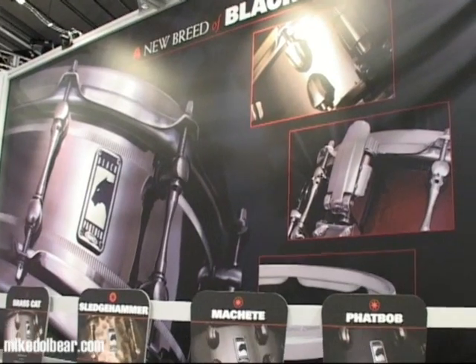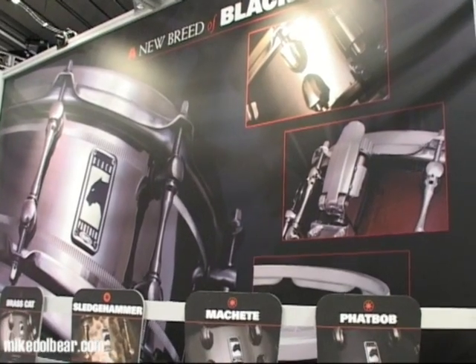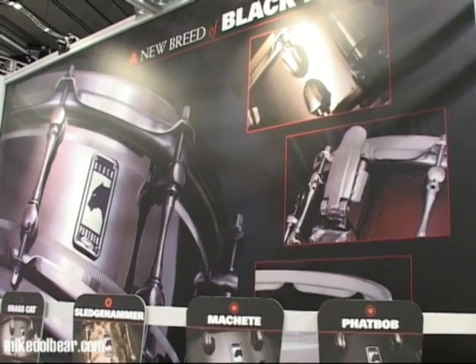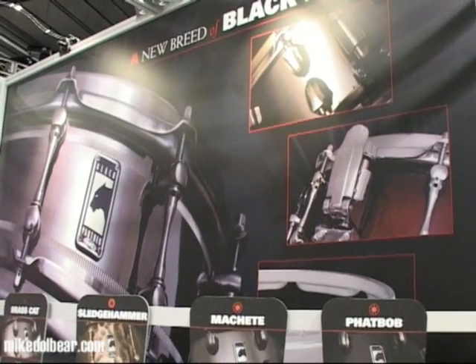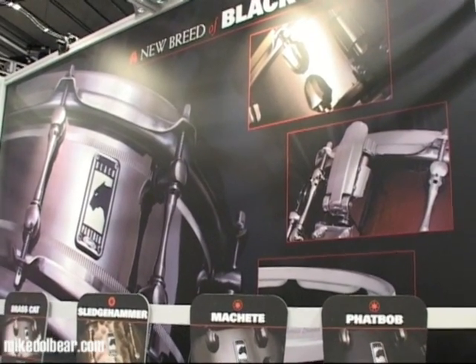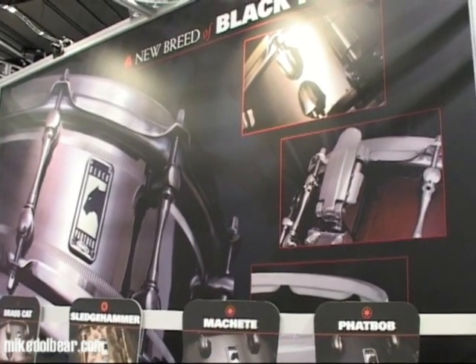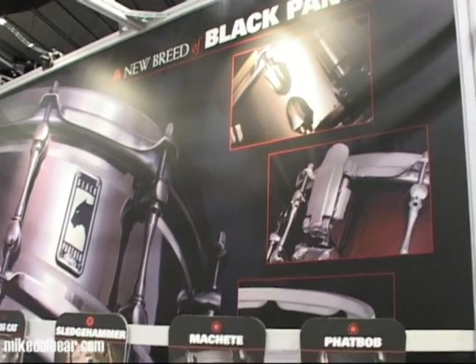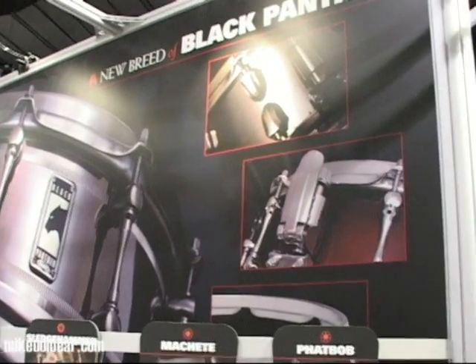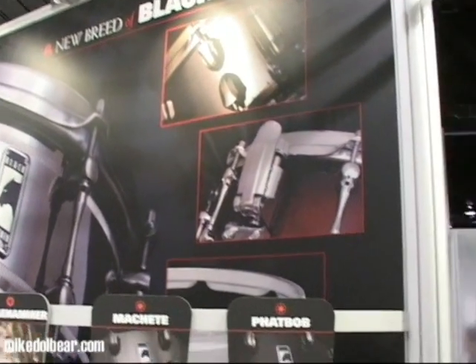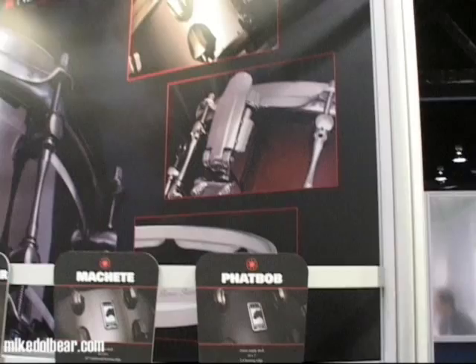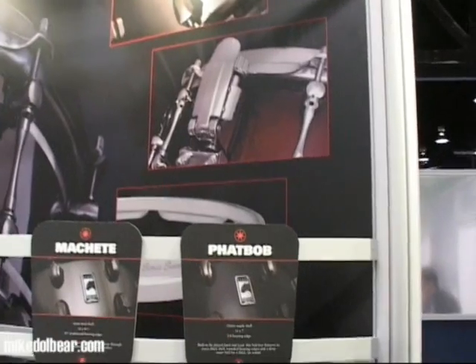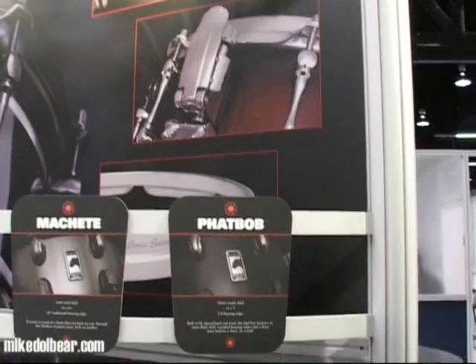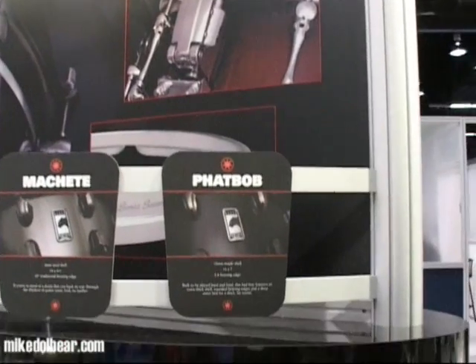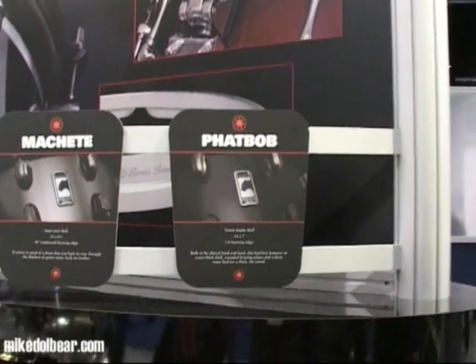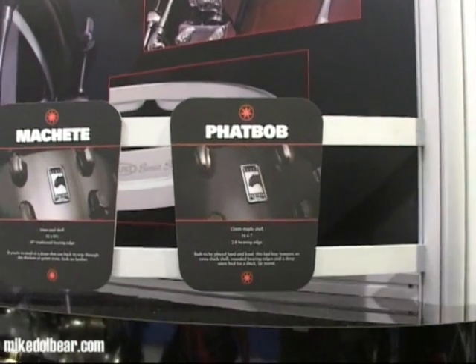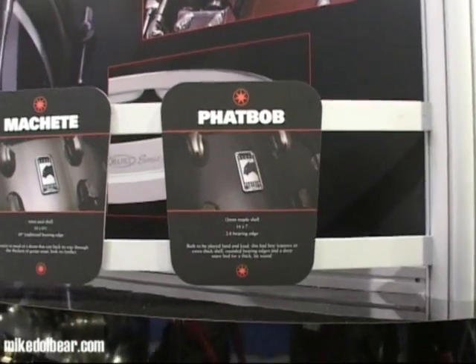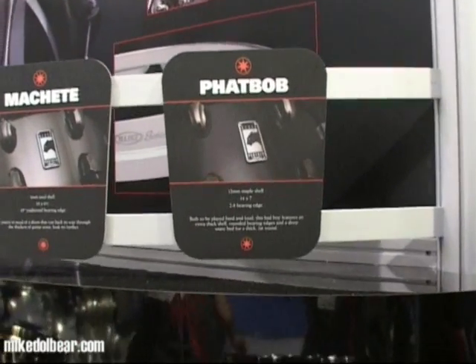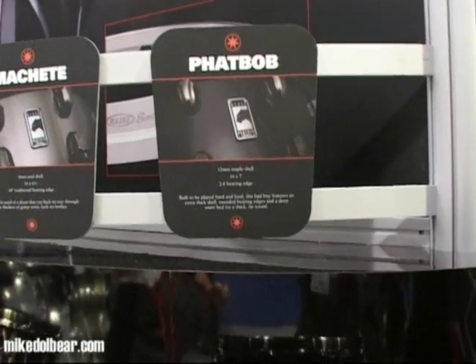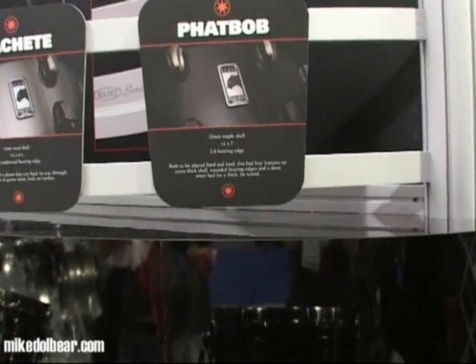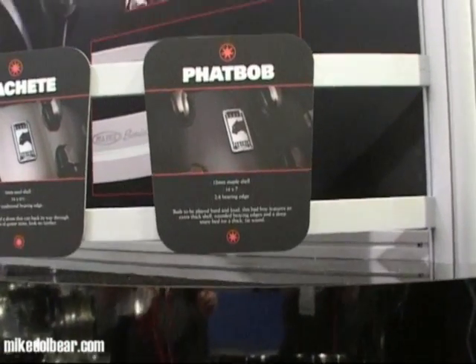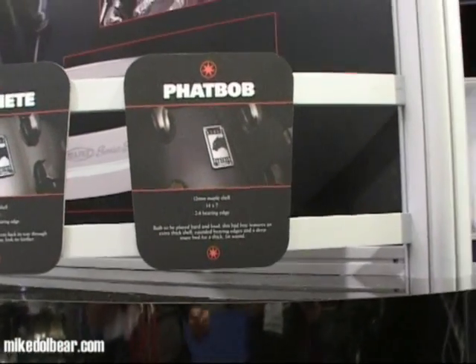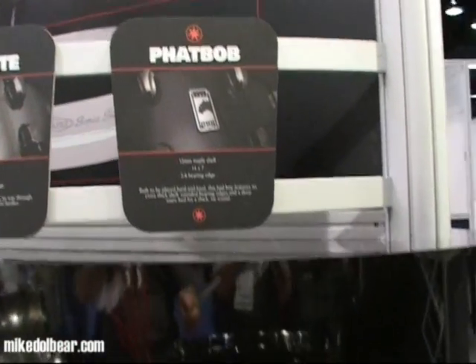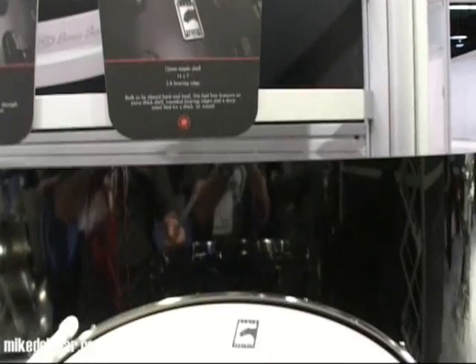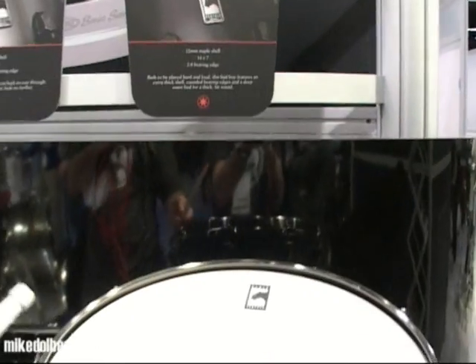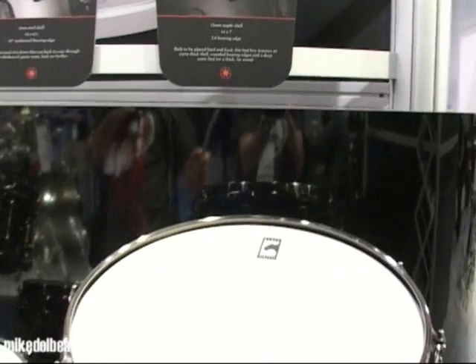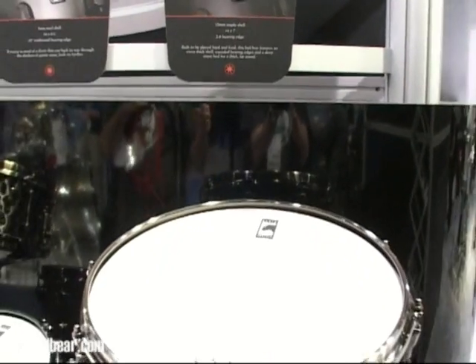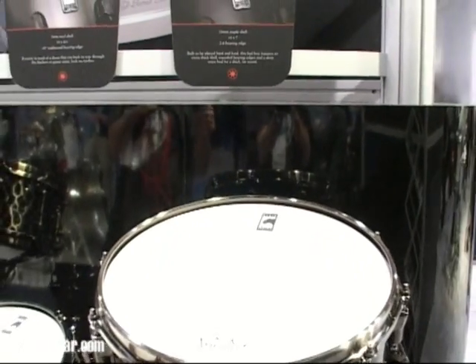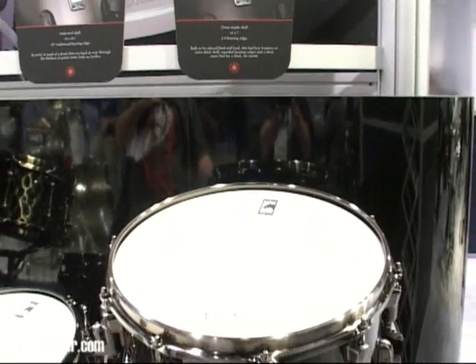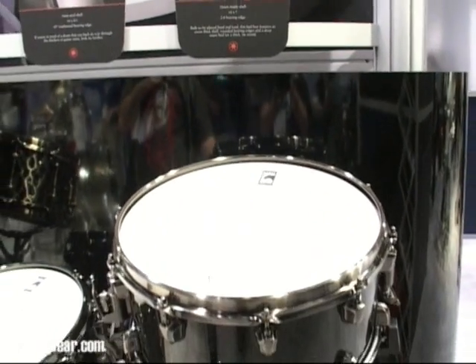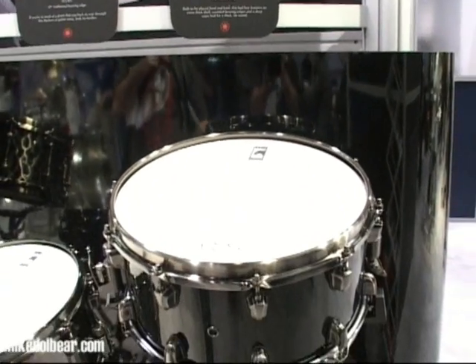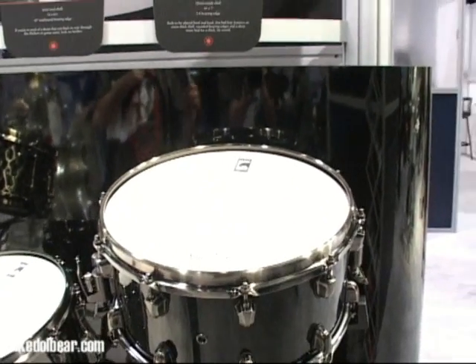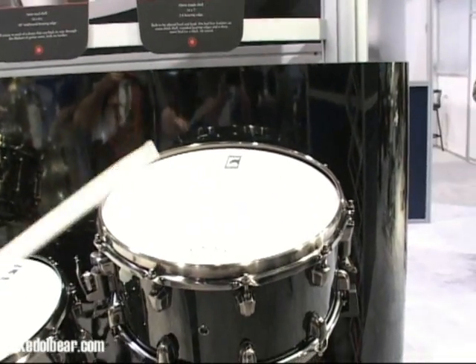You thought you knew the Mapex Black Panther range, but they've been completely redesigned. The only similar thing is that they use Remo drum heads. Everything from the hoops to the snare strainer to the lugs has been changed.